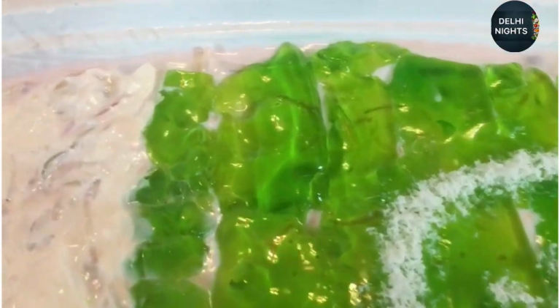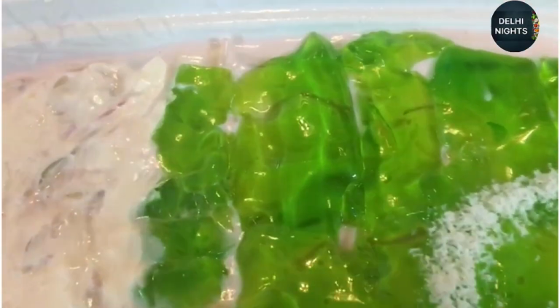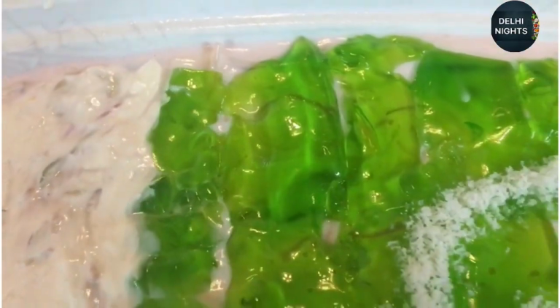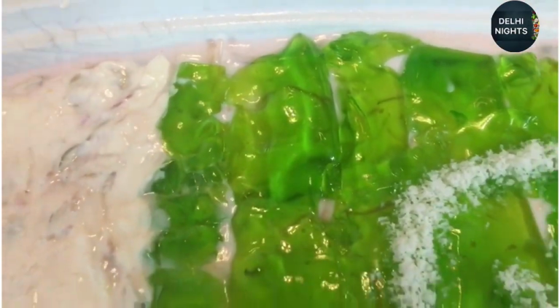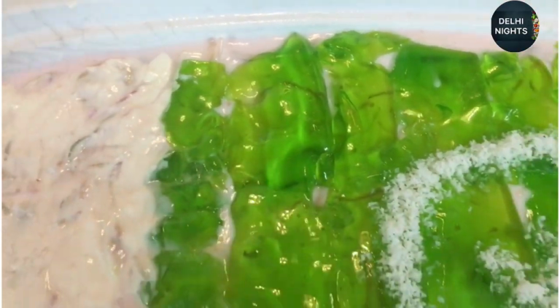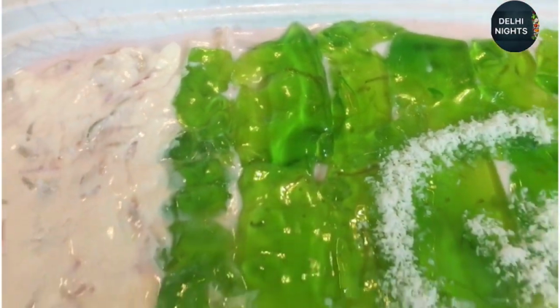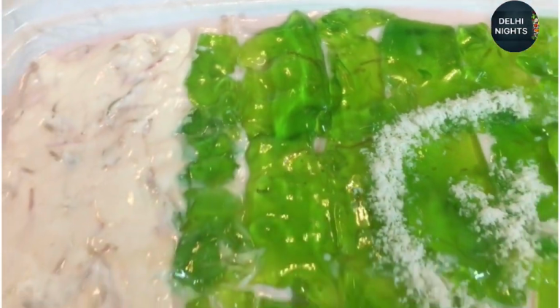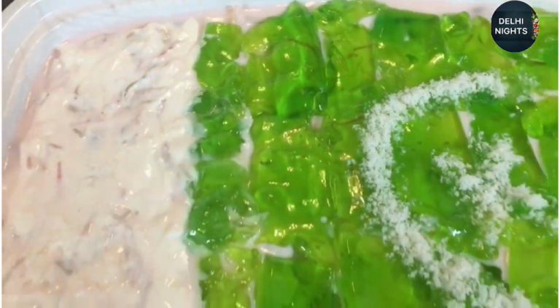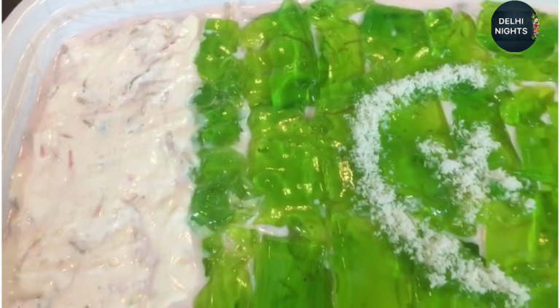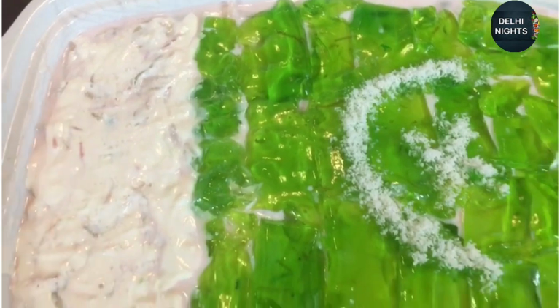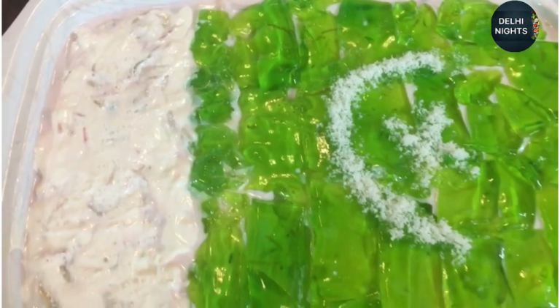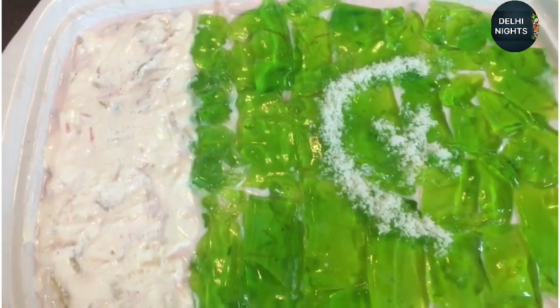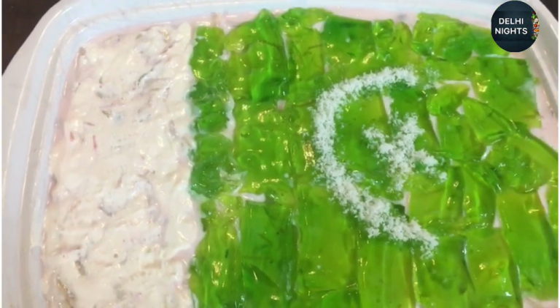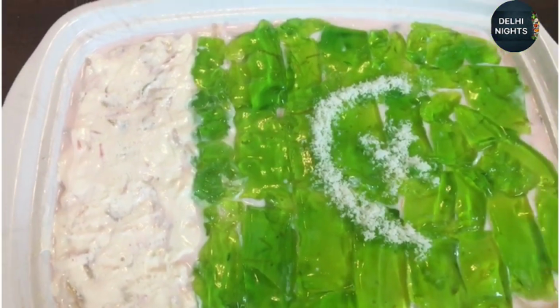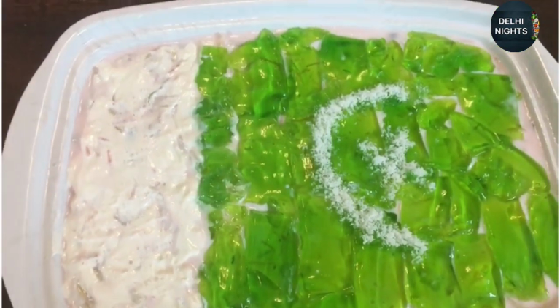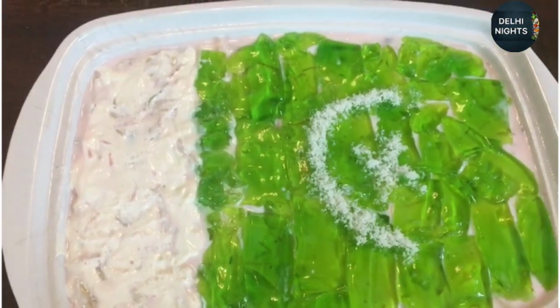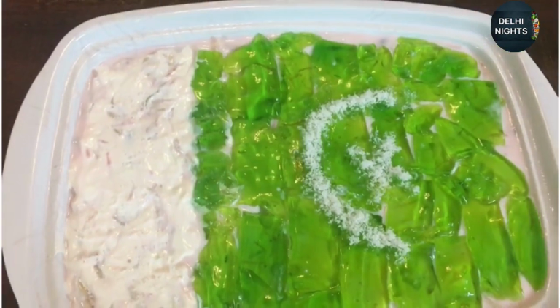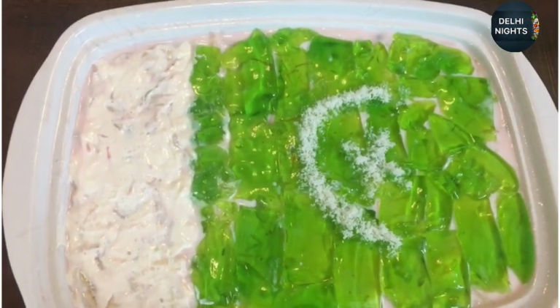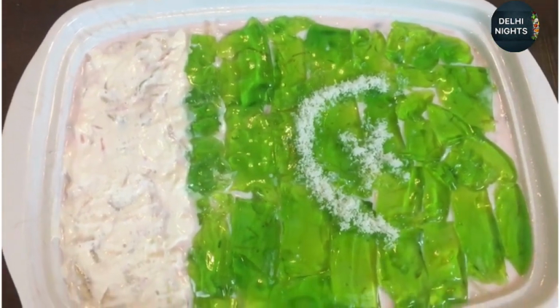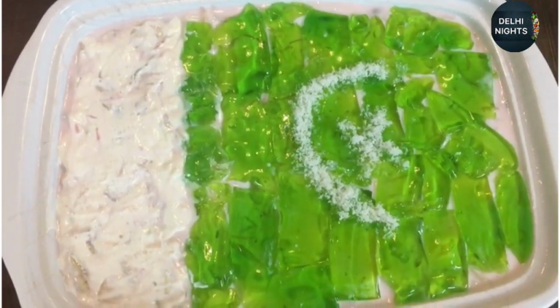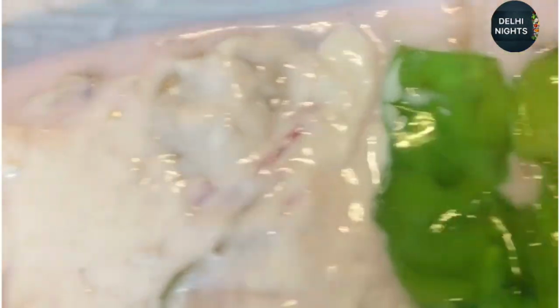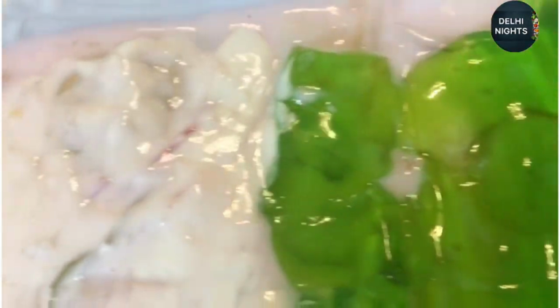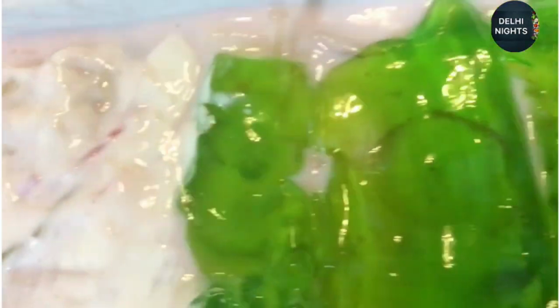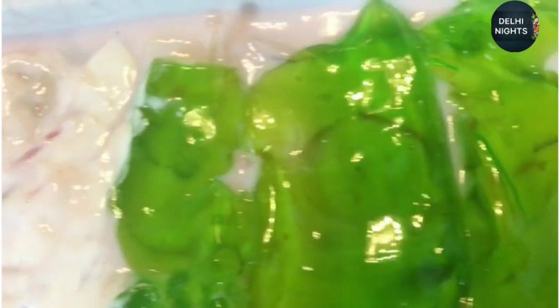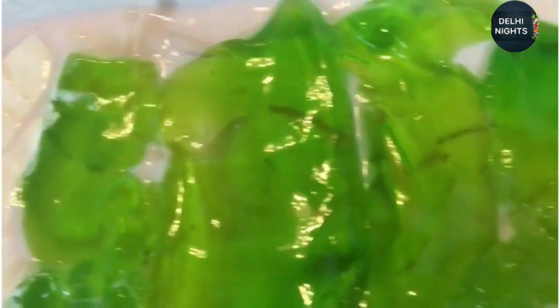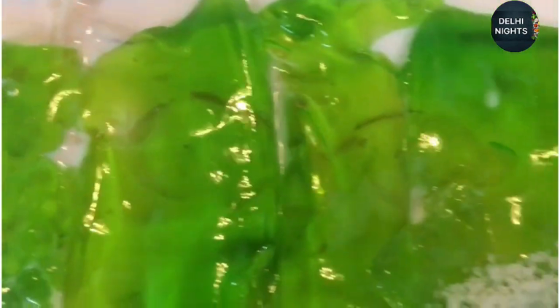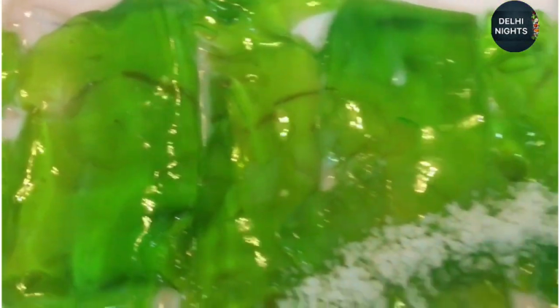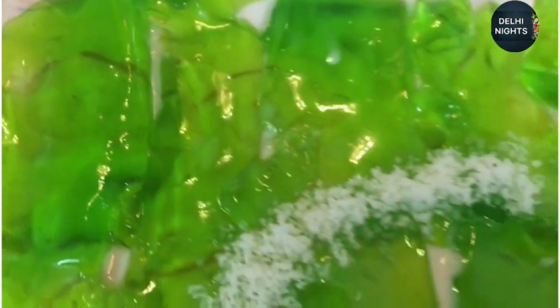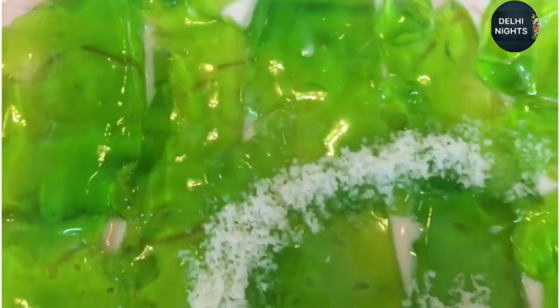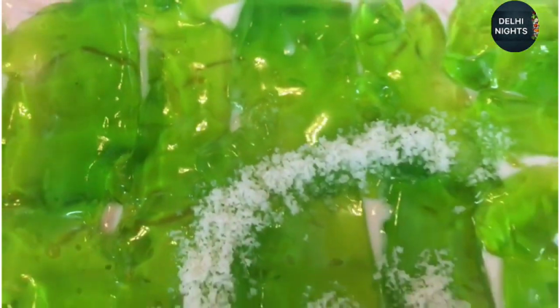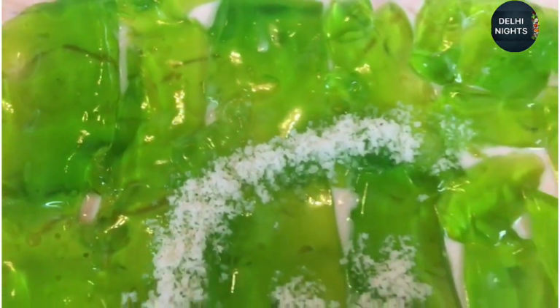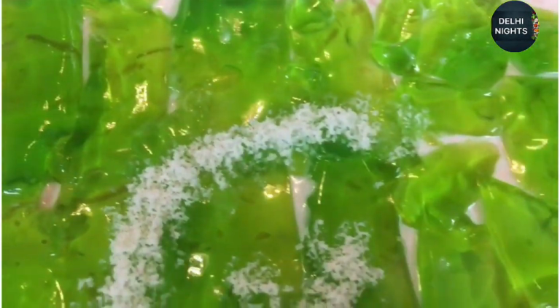I am also ready to try this recipe. If you like this recipe, please comment and like. Allah Hafiz.